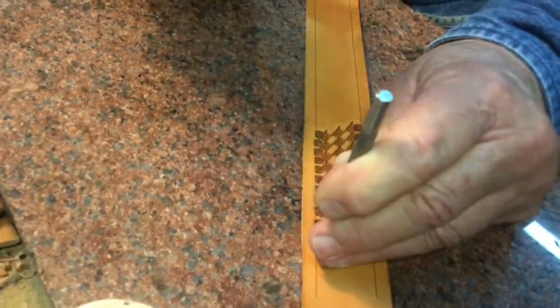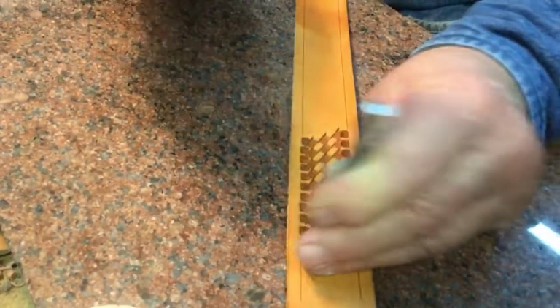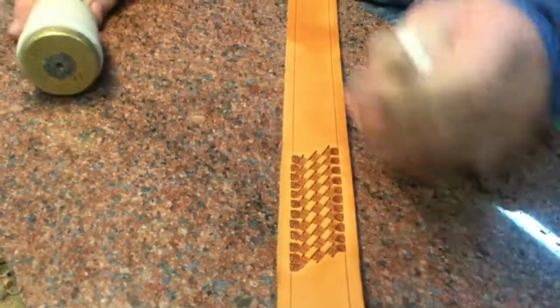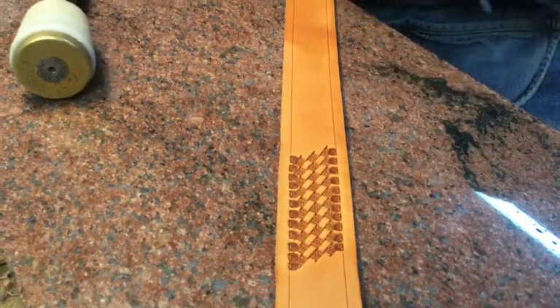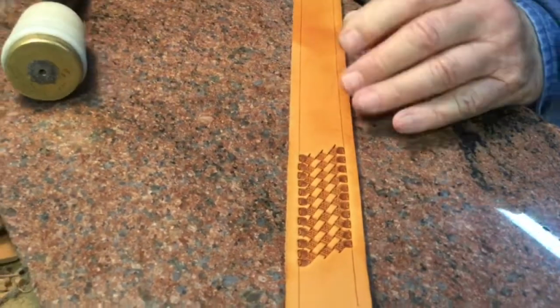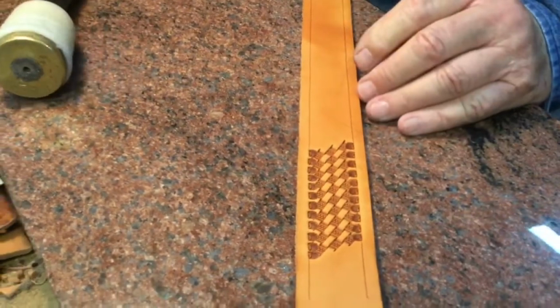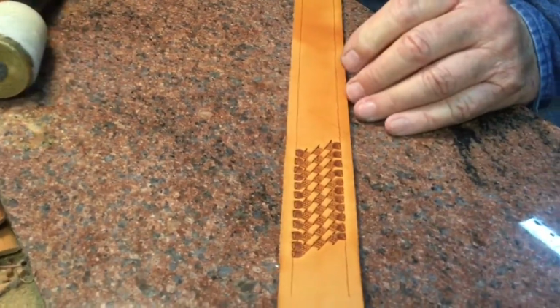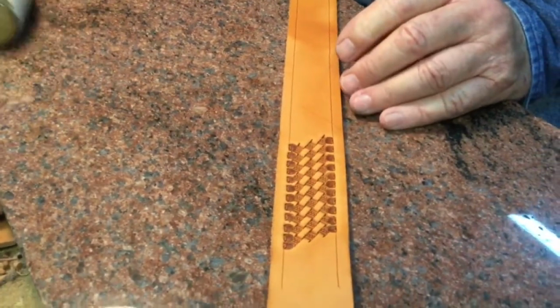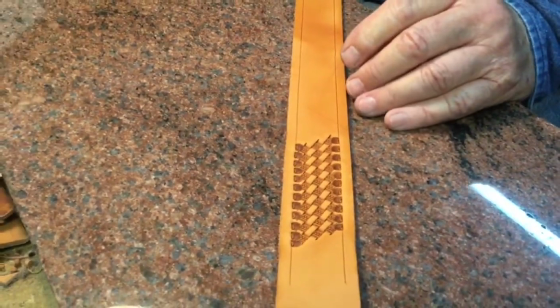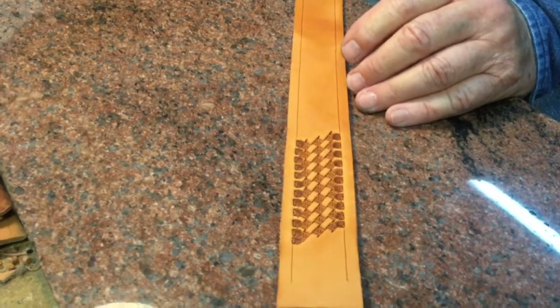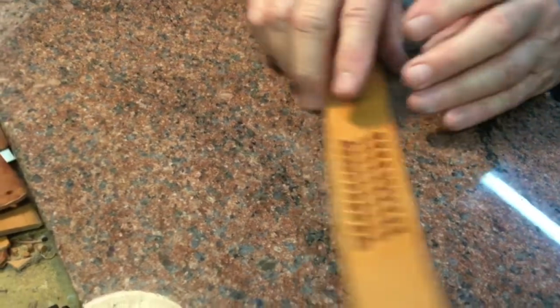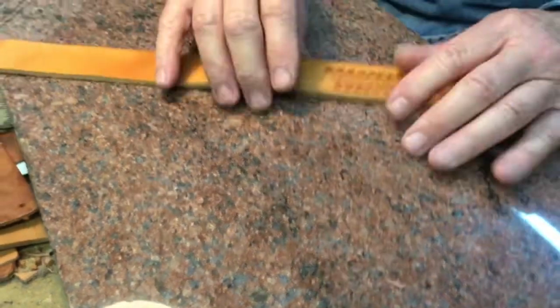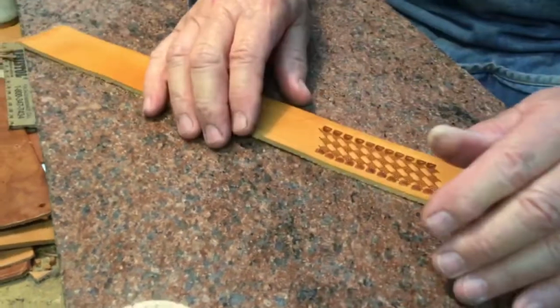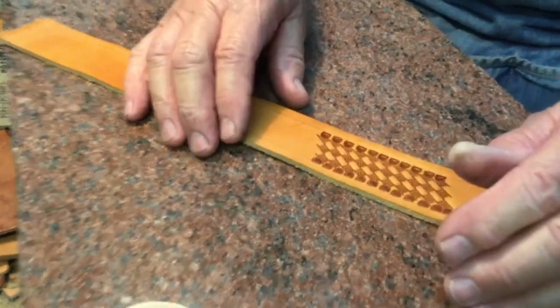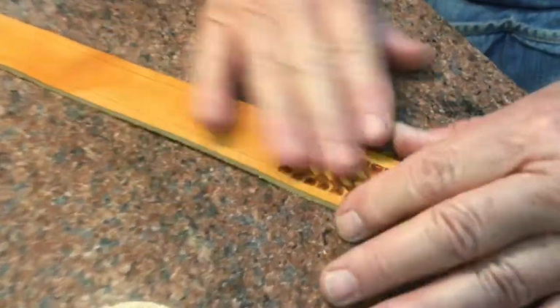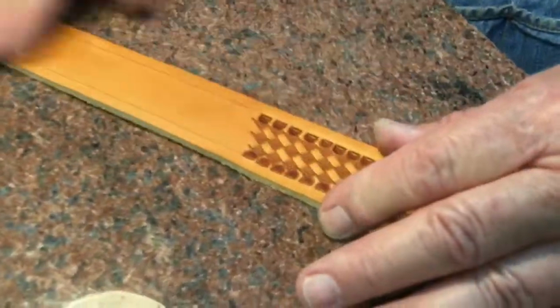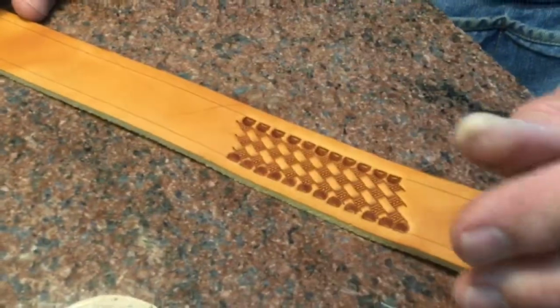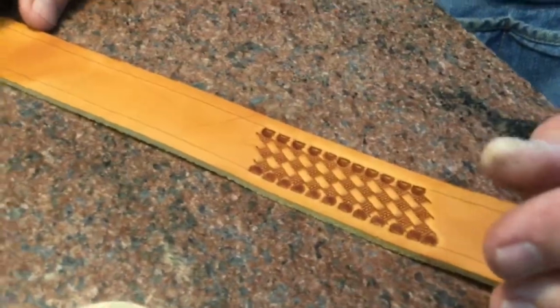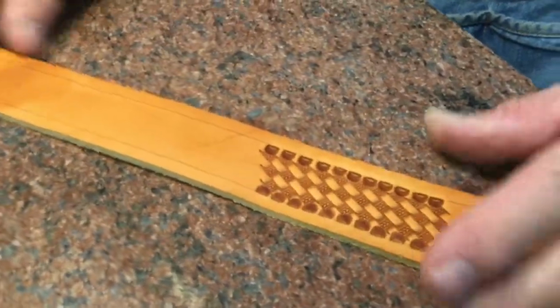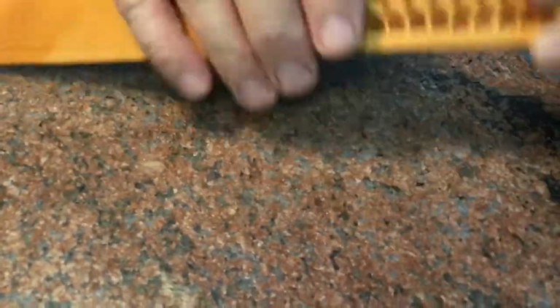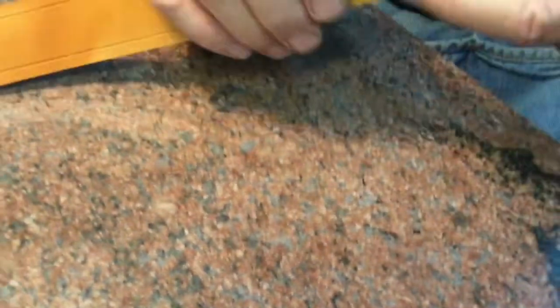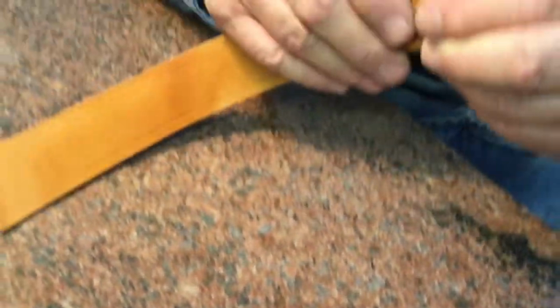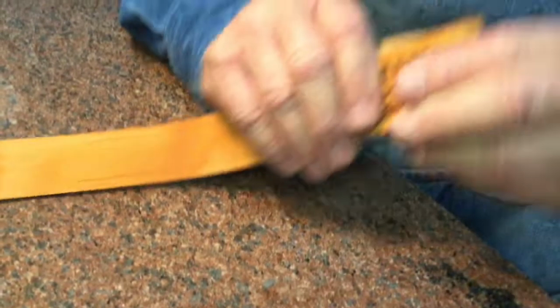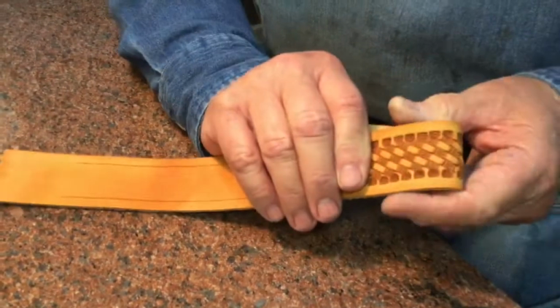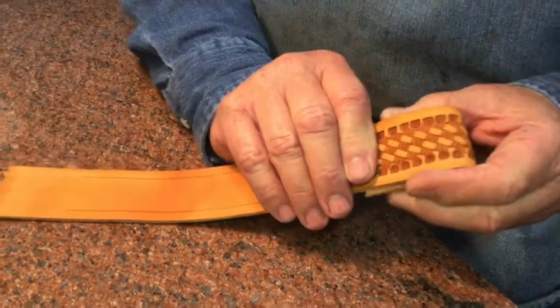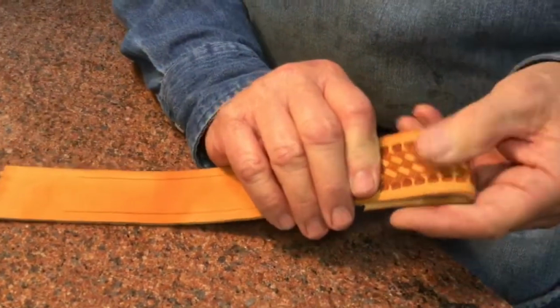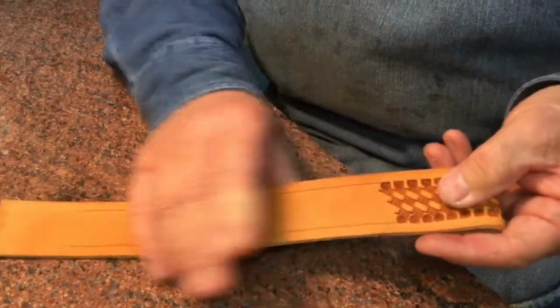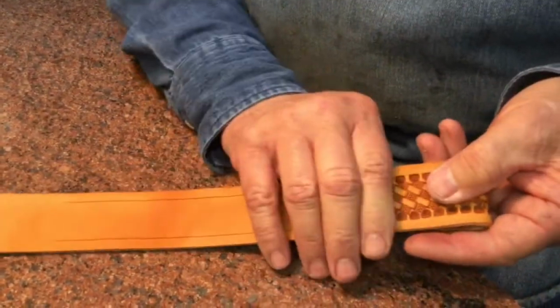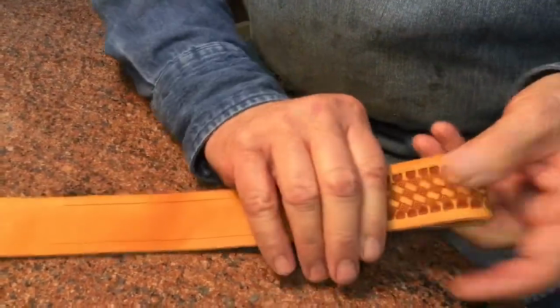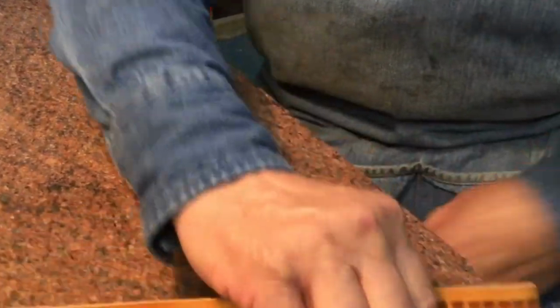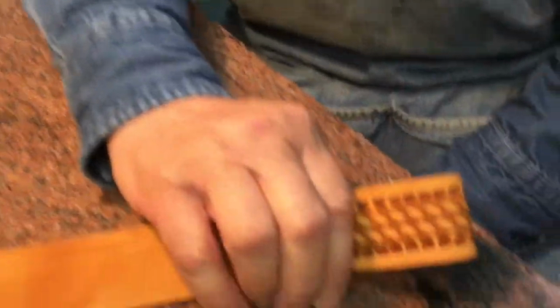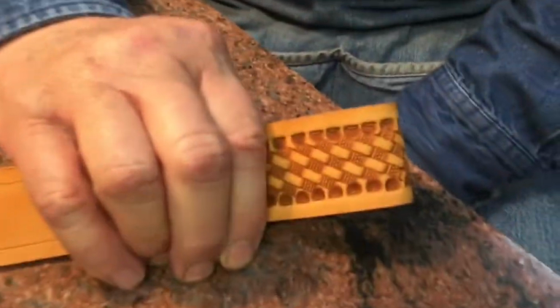And after you finish, do you do anything to the leather? After it's done, then we either oil it or we put a lacquer on it. So there's what your belt would look like when it's done.